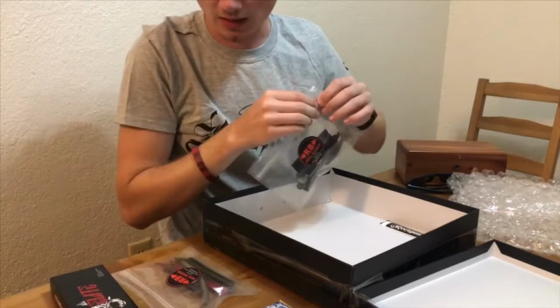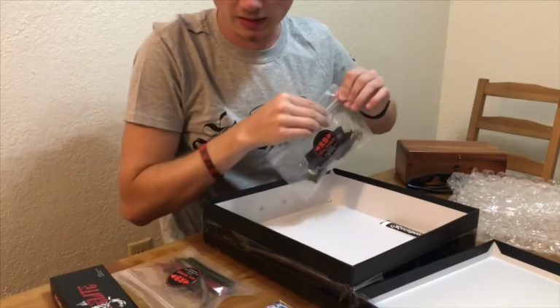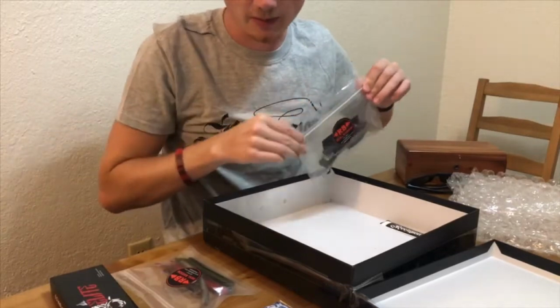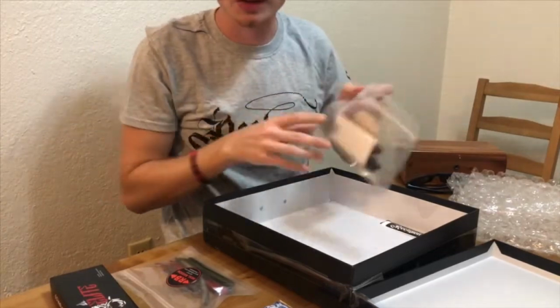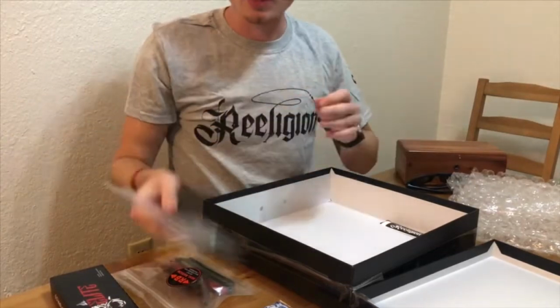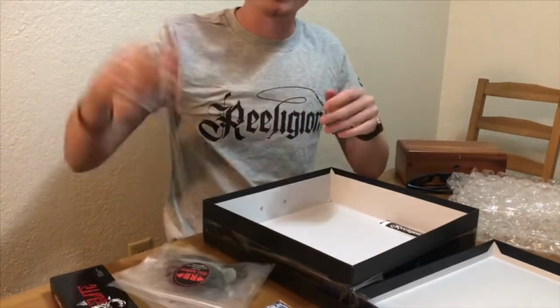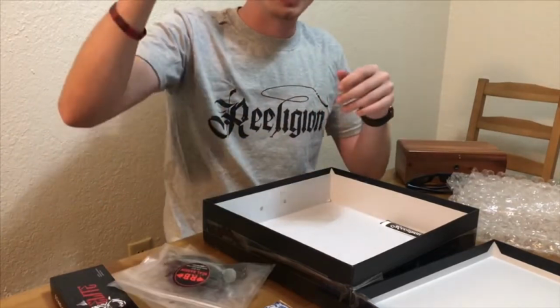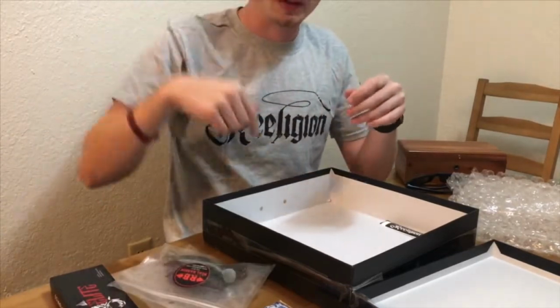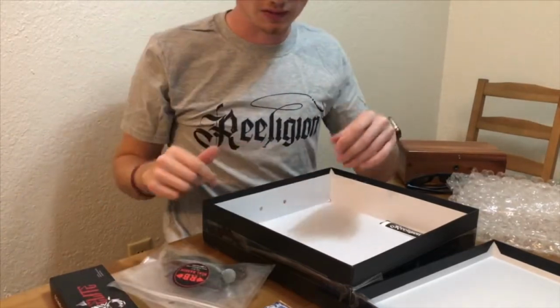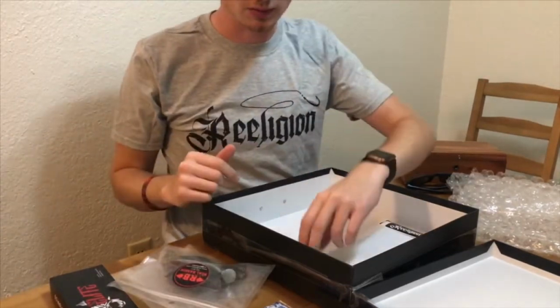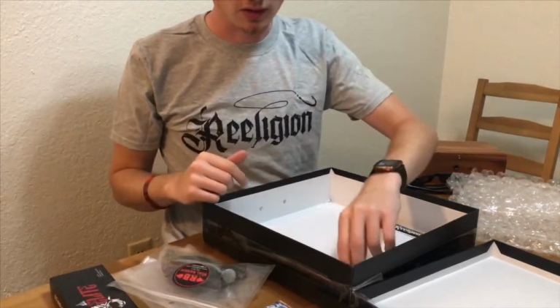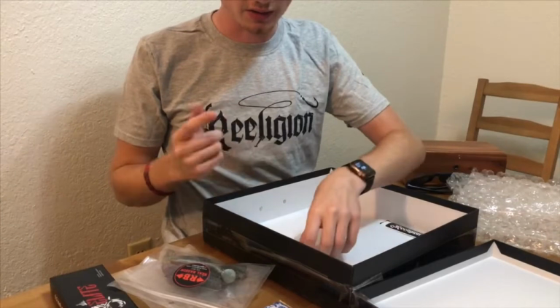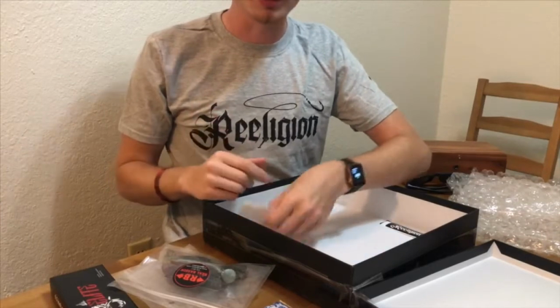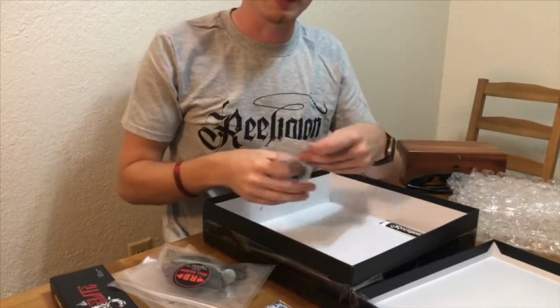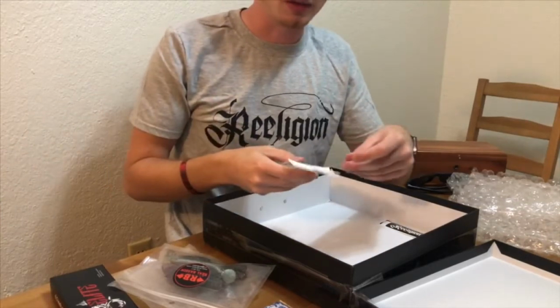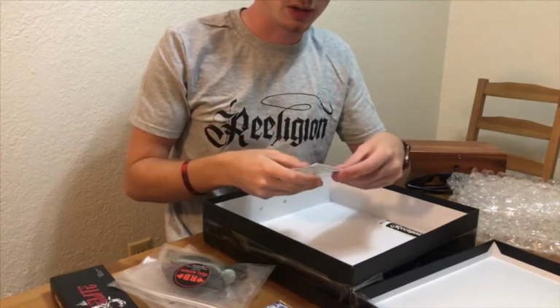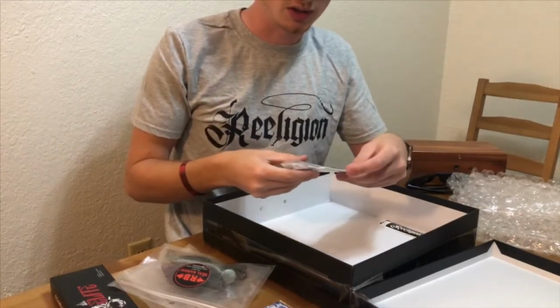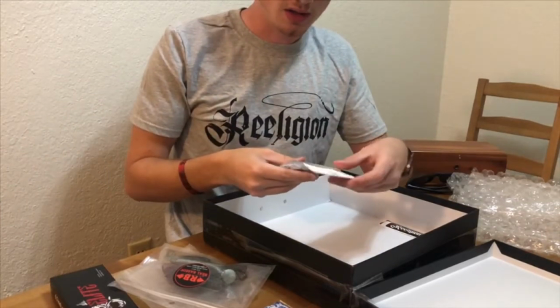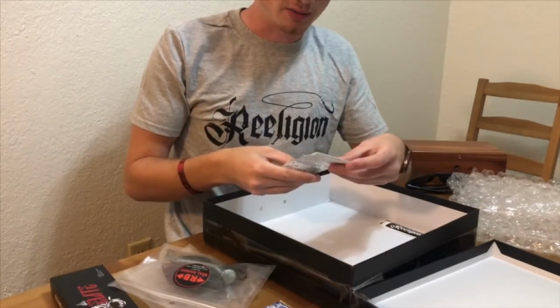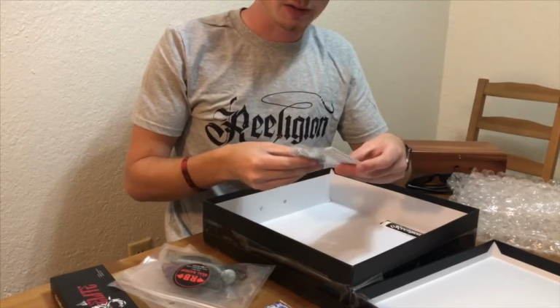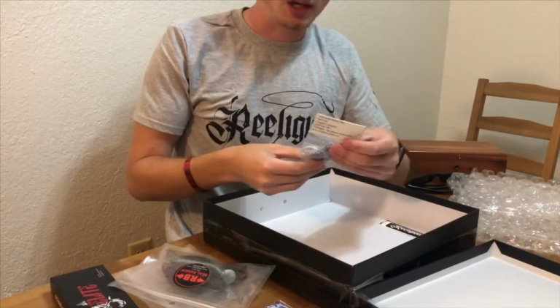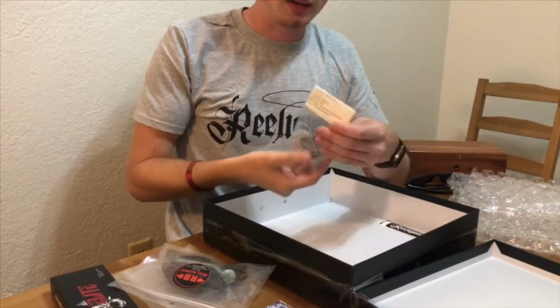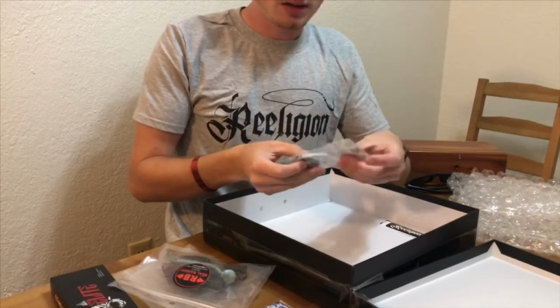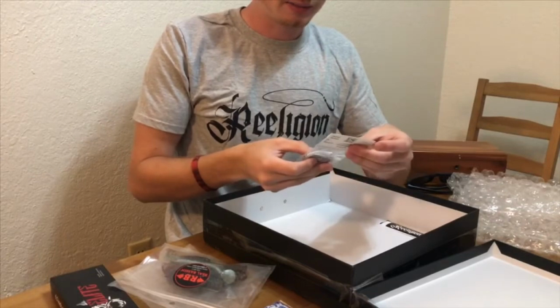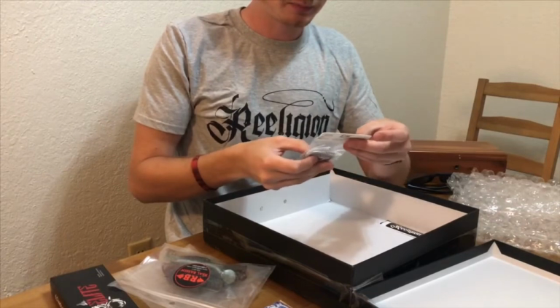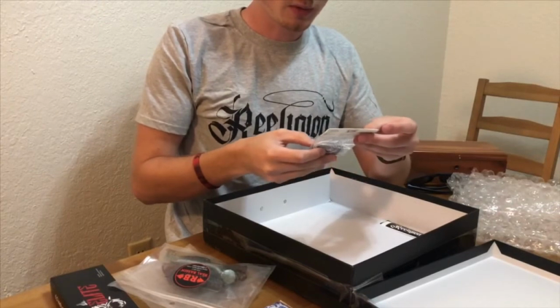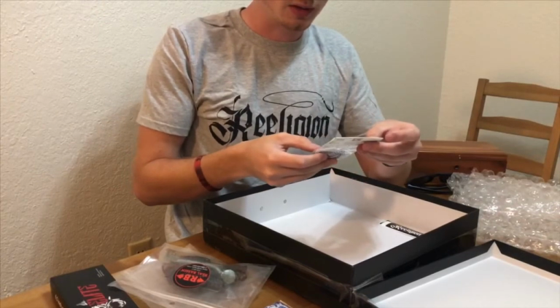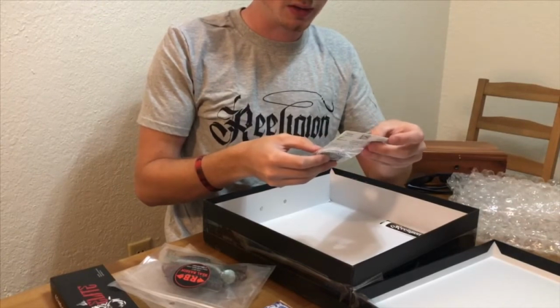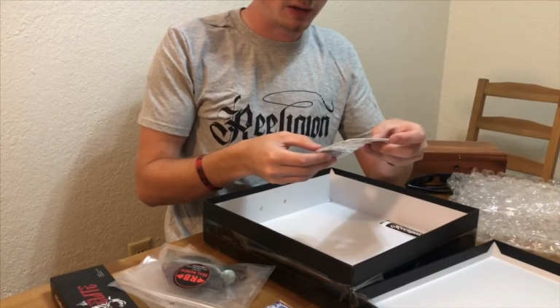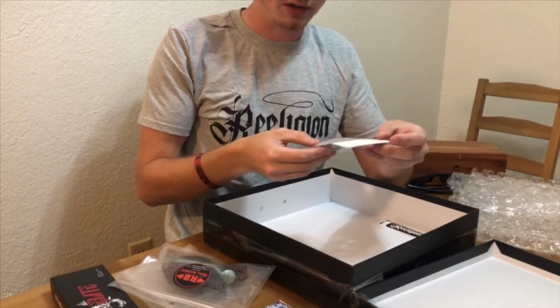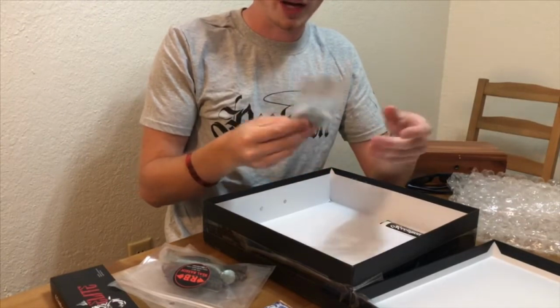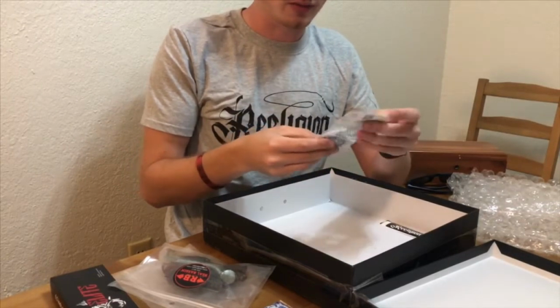There's a card in there with their information — I'm going to link everything down in the description below, all the companies affiliated with Religion and all the products that I can. The next thing I just grabbed right away is a Funk Buster spinnerbait.